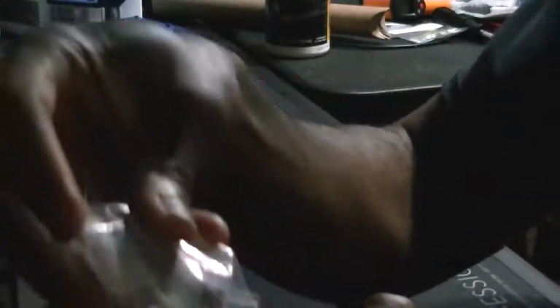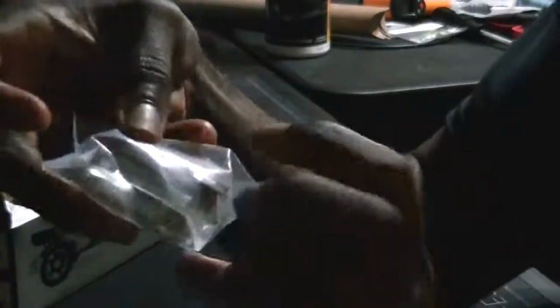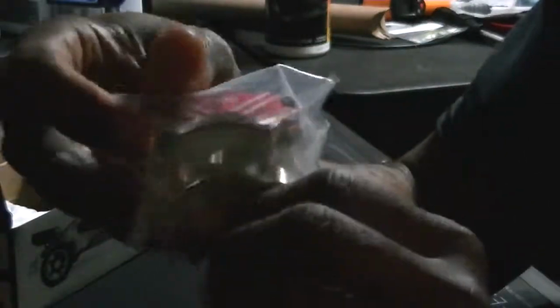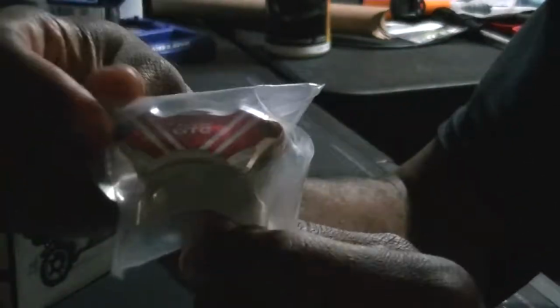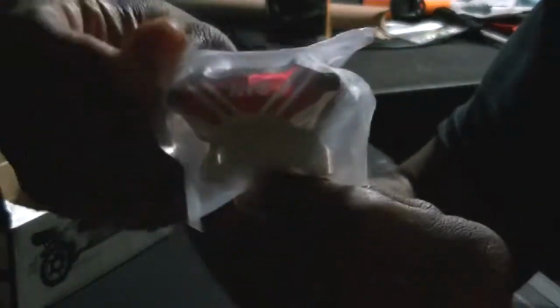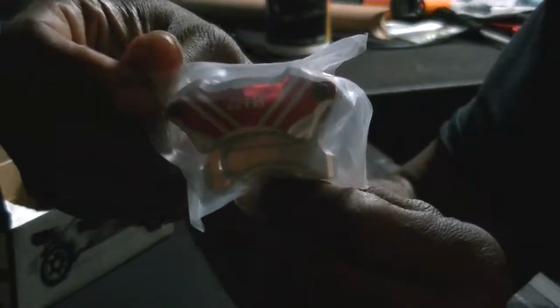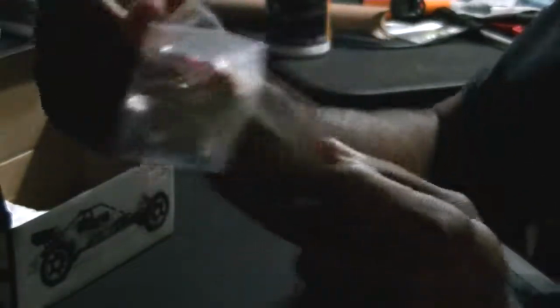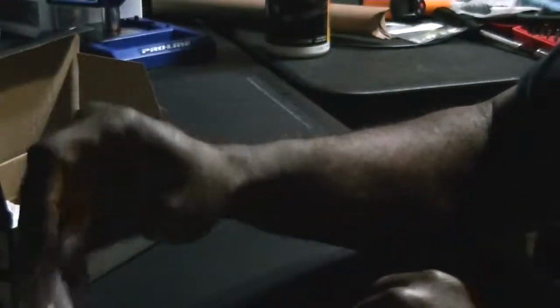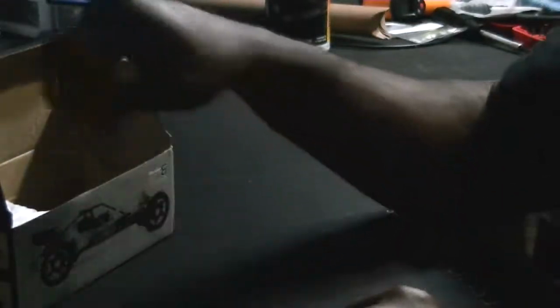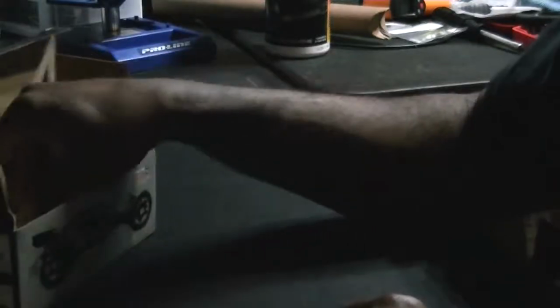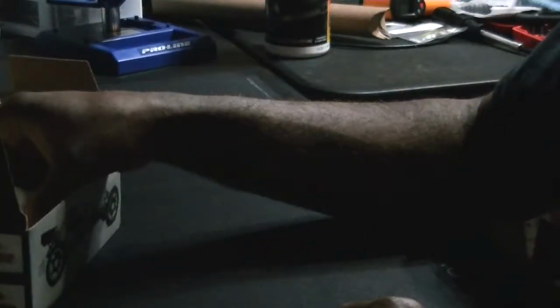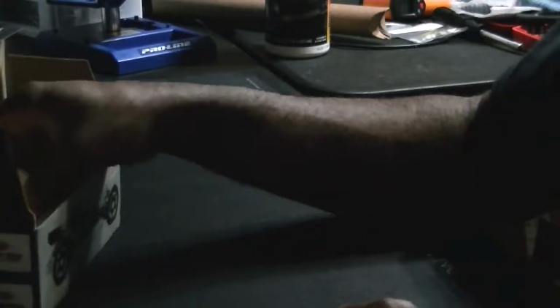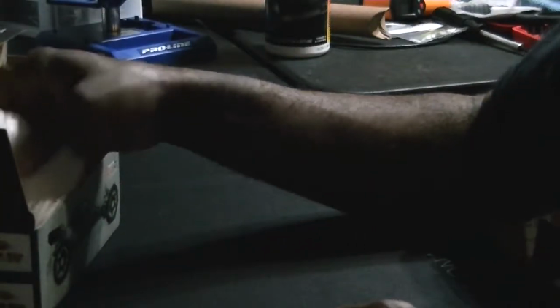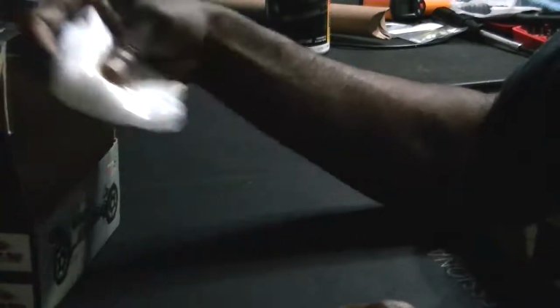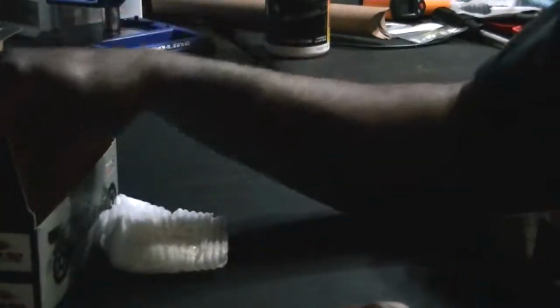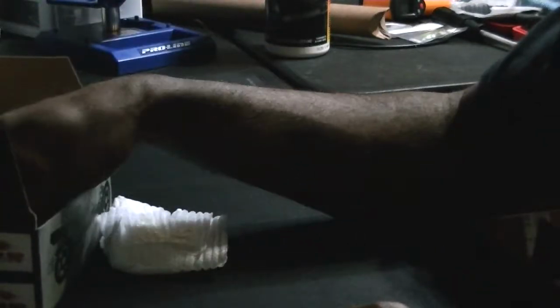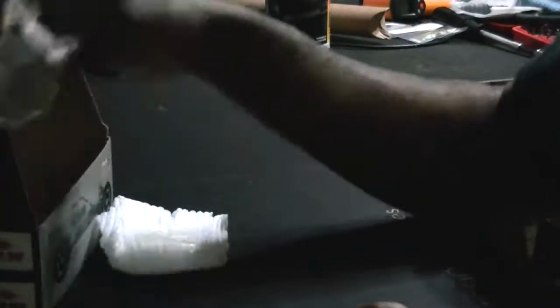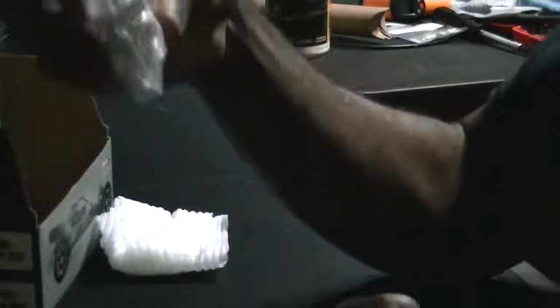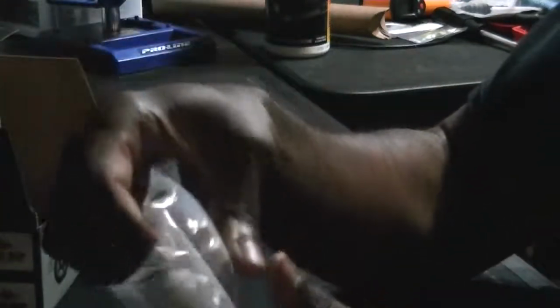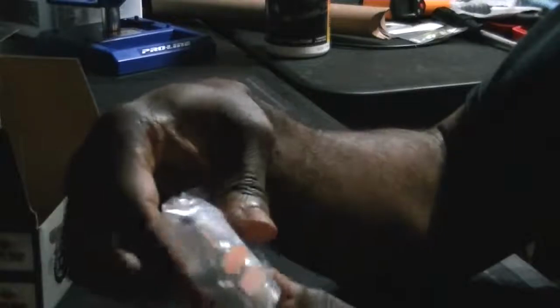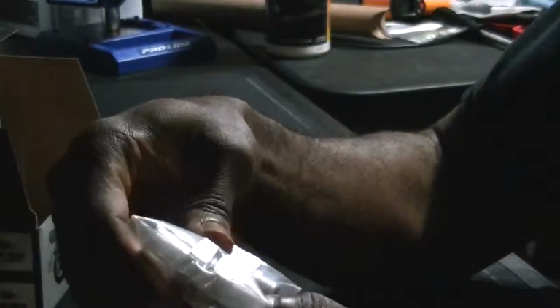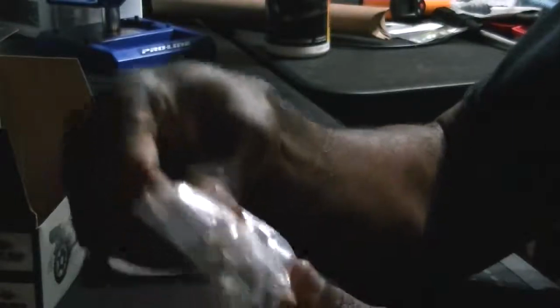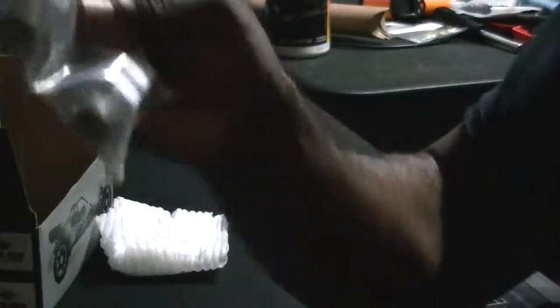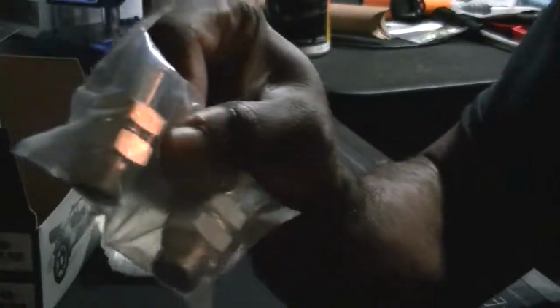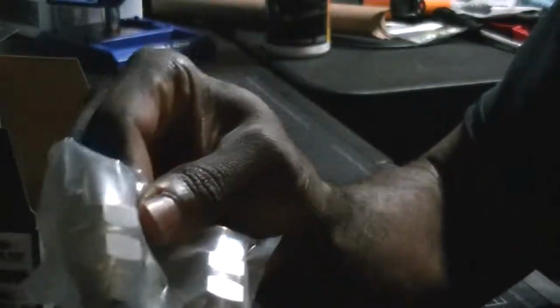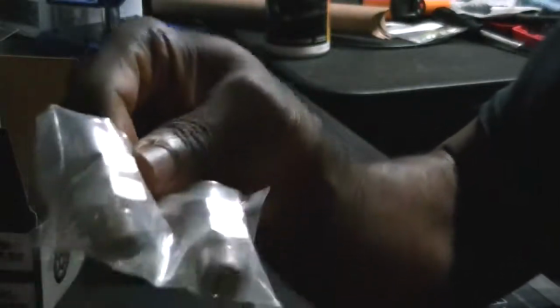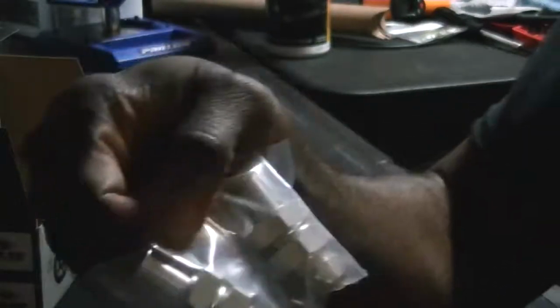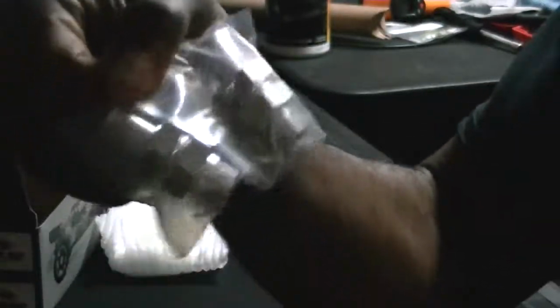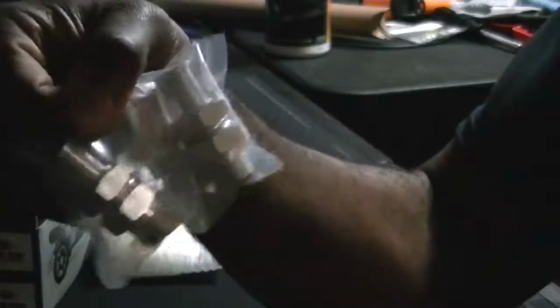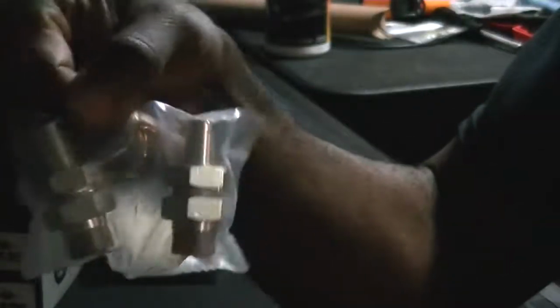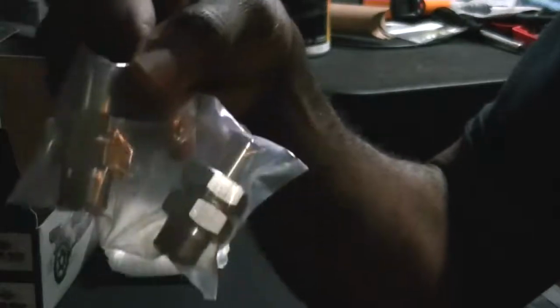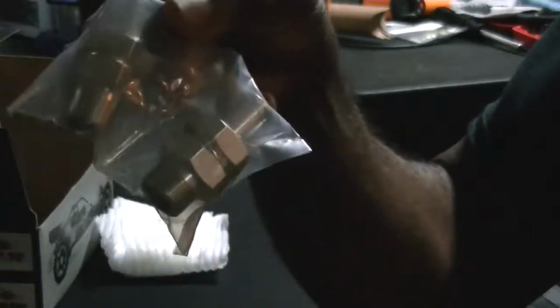Pretty much the second one. Once again, it's just an unboxing. It comes with these so you can mount the brakes too.